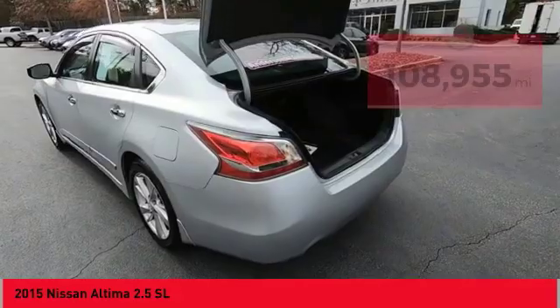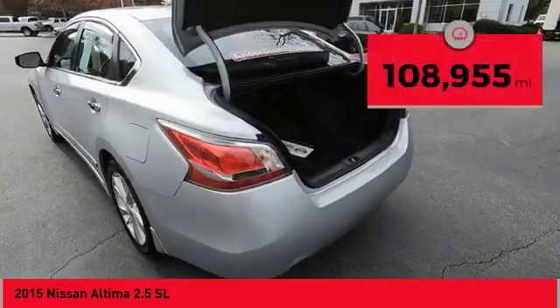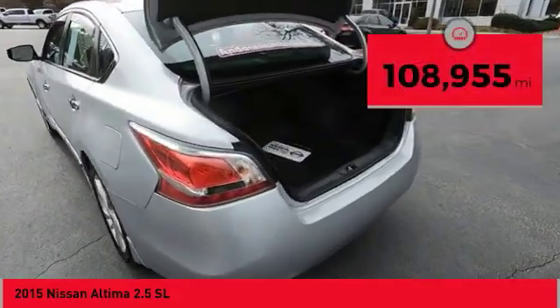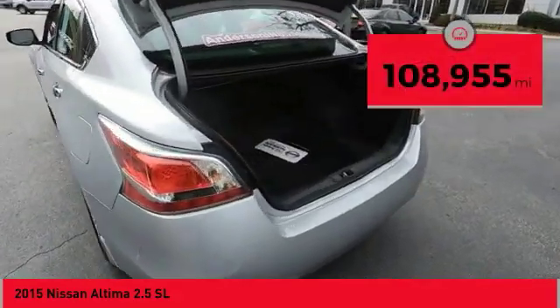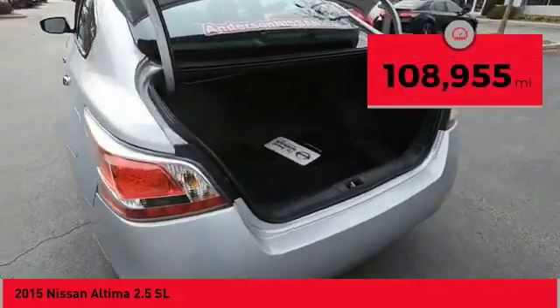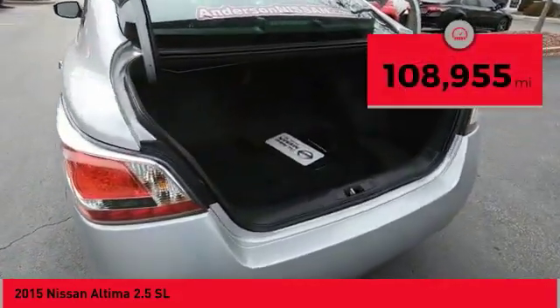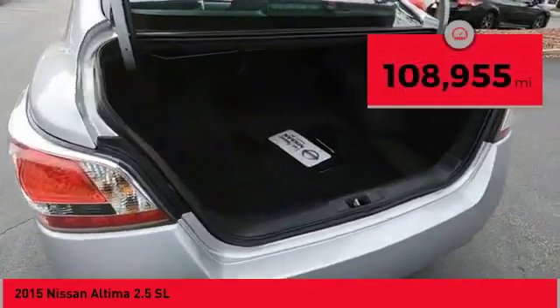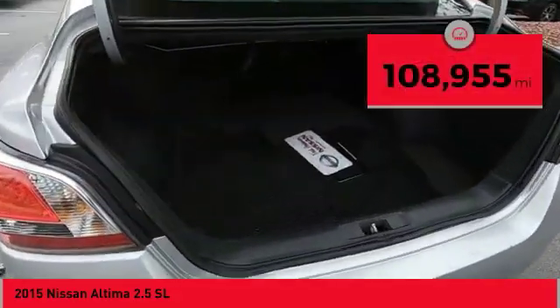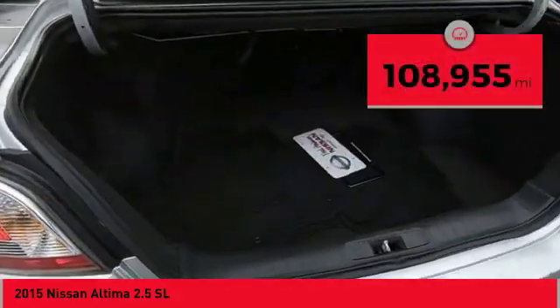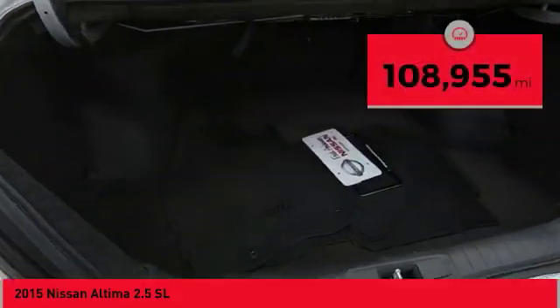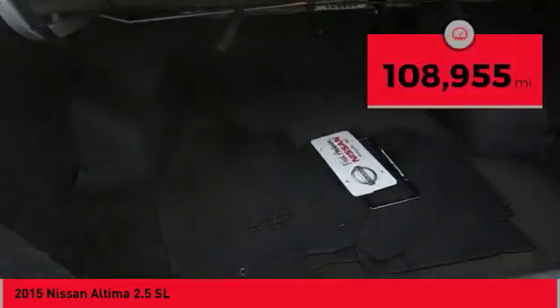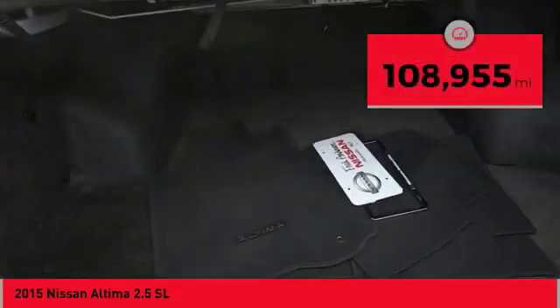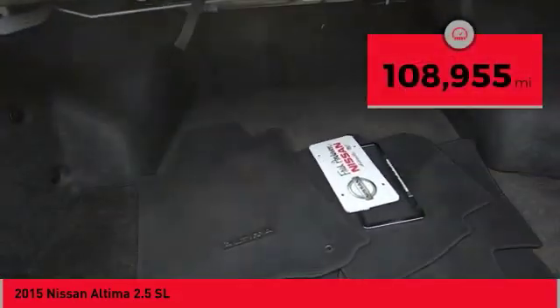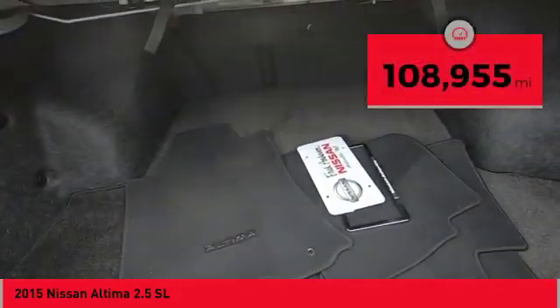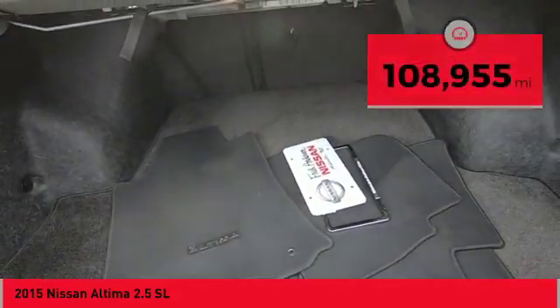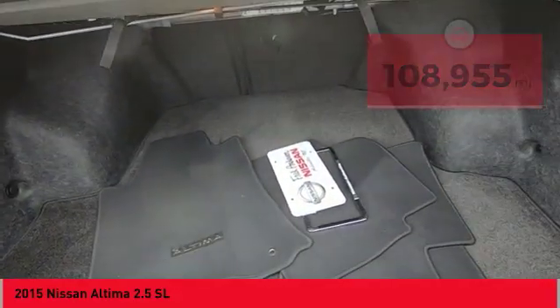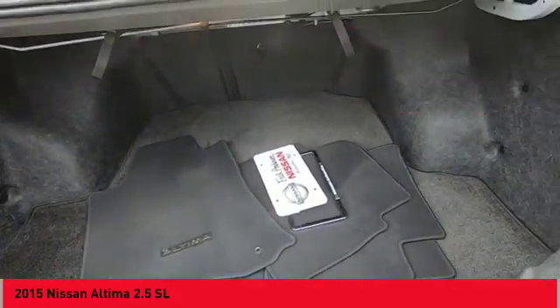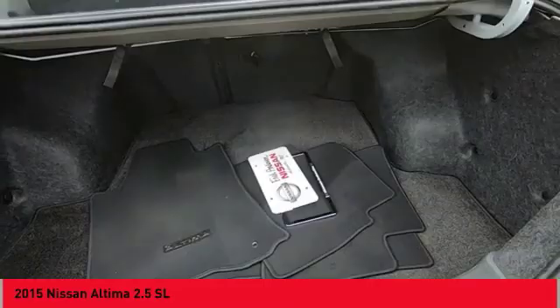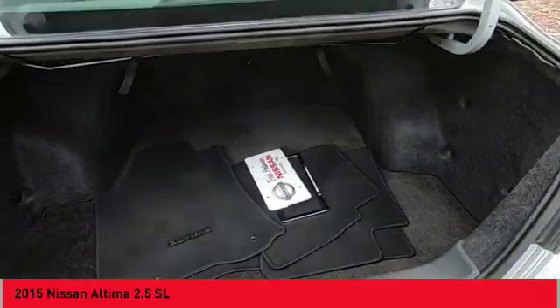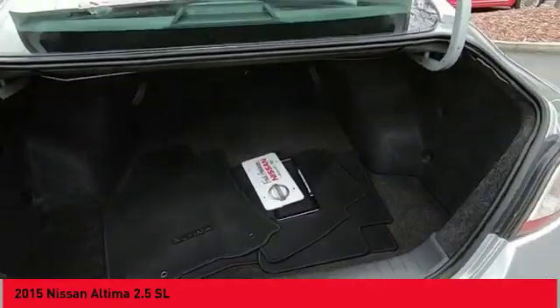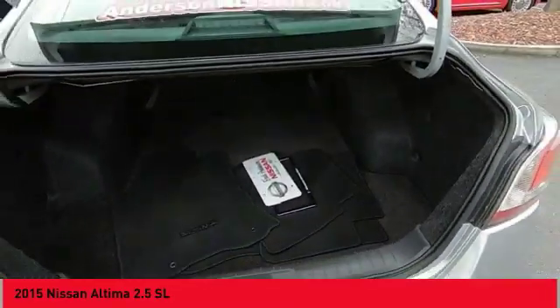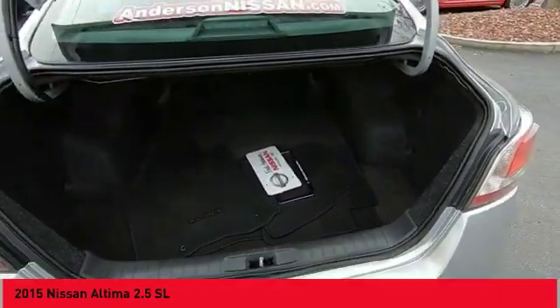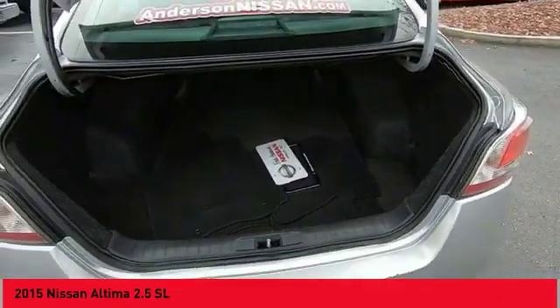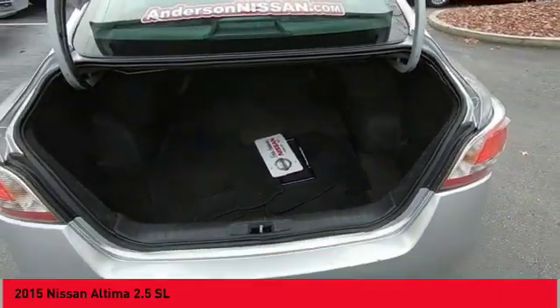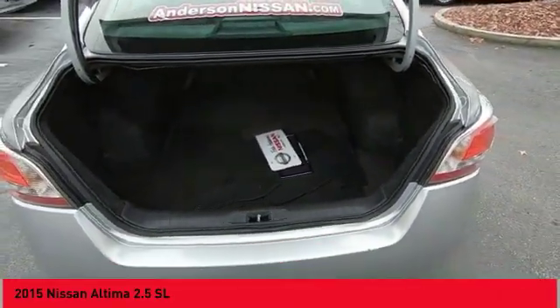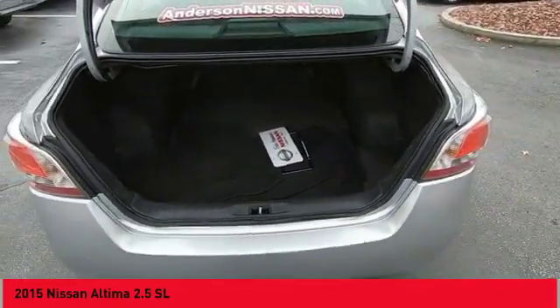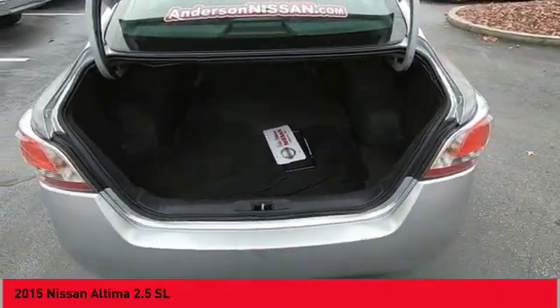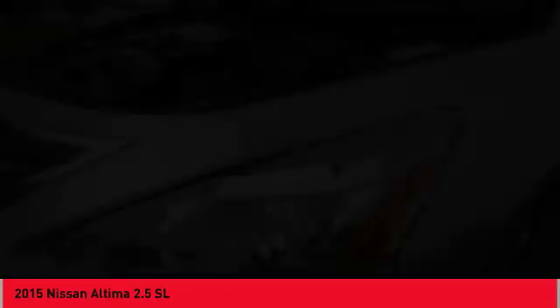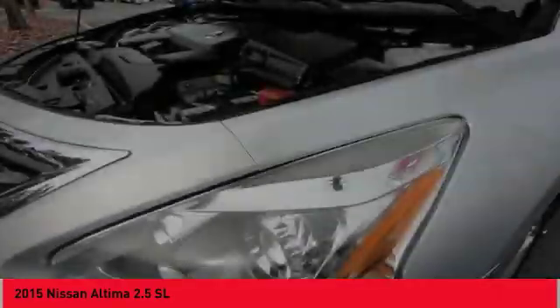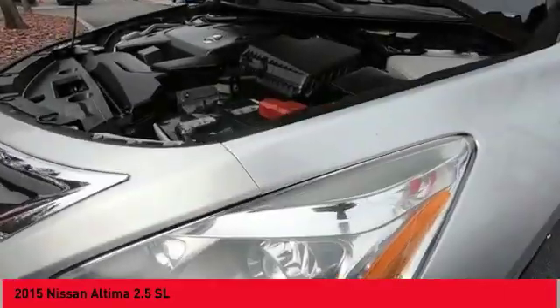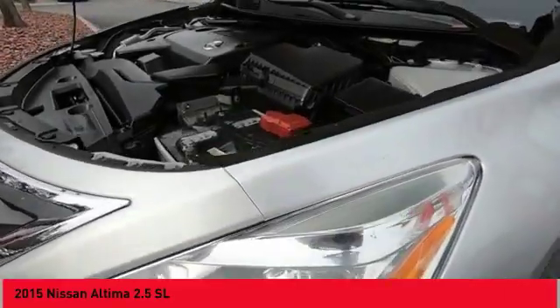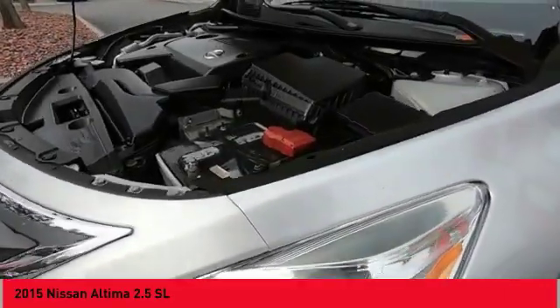This vehicle has less than 110,000 miles, offering reliability and good looks at a great price. Come in and take a test drive today.